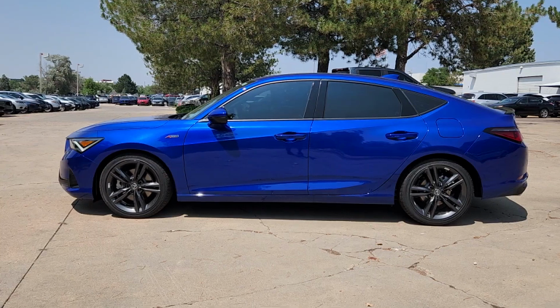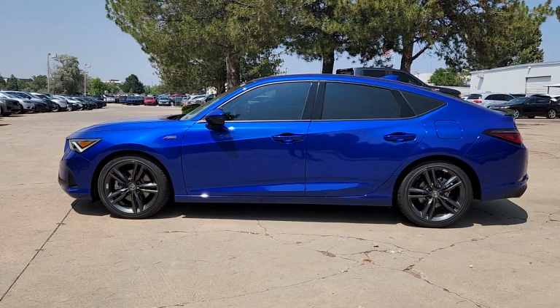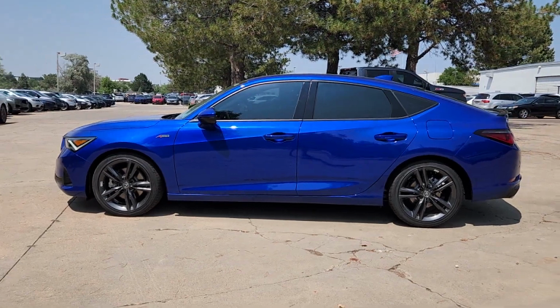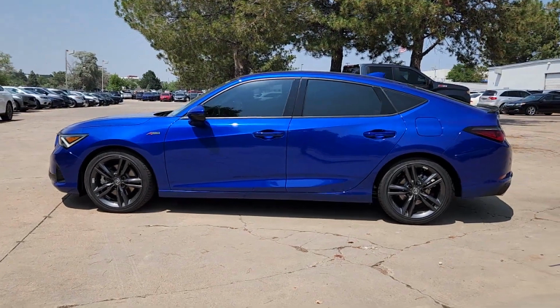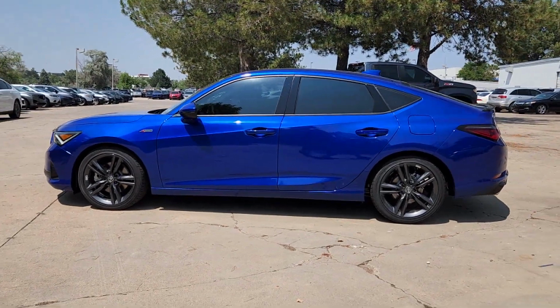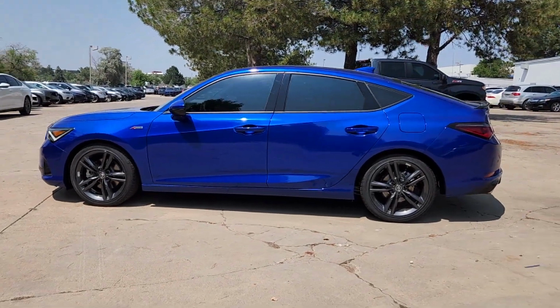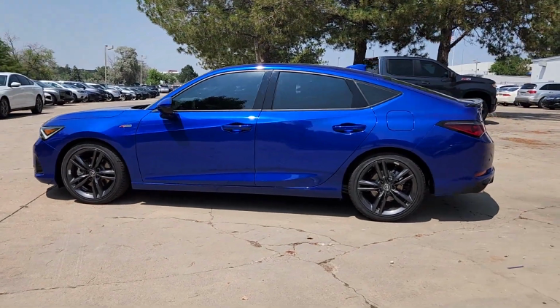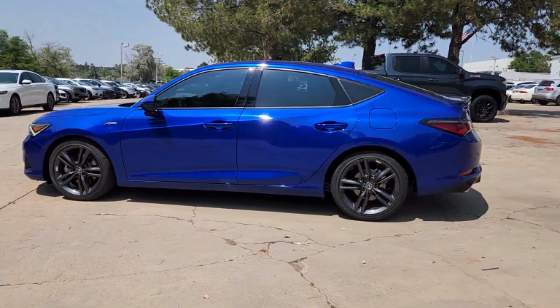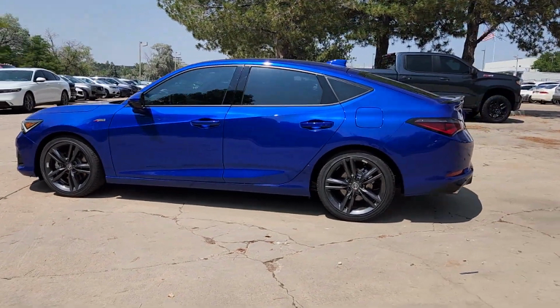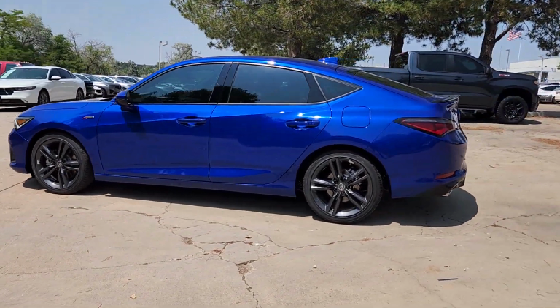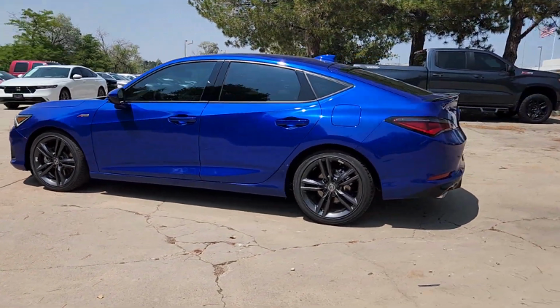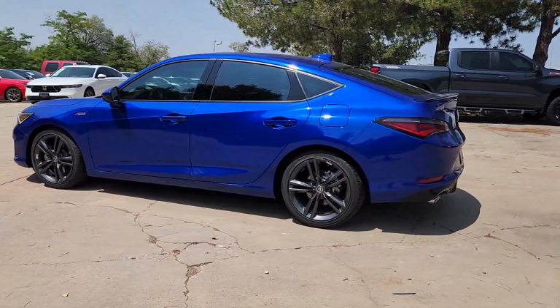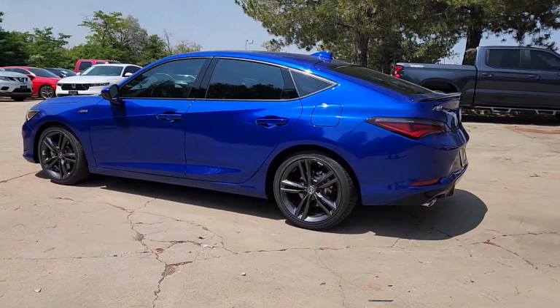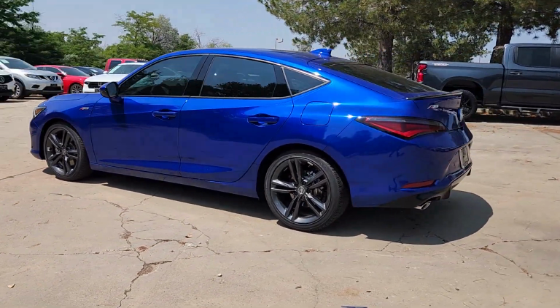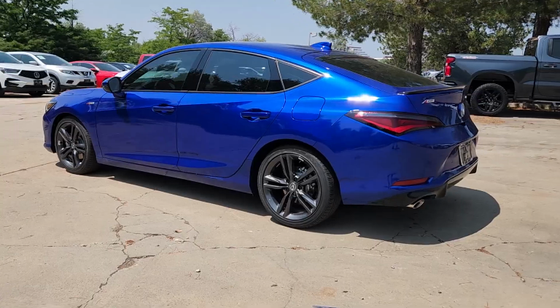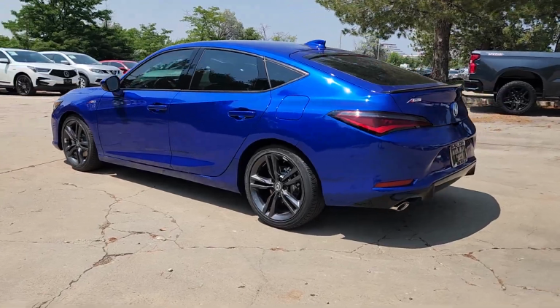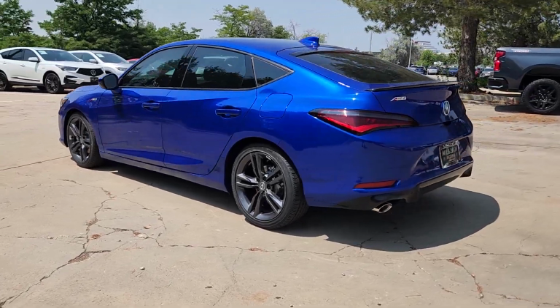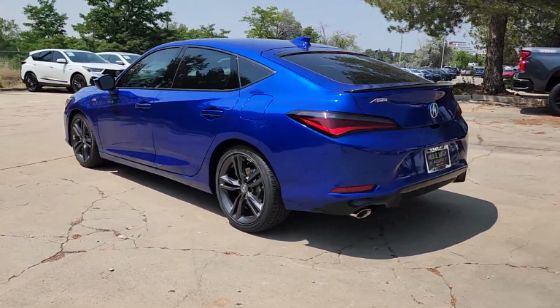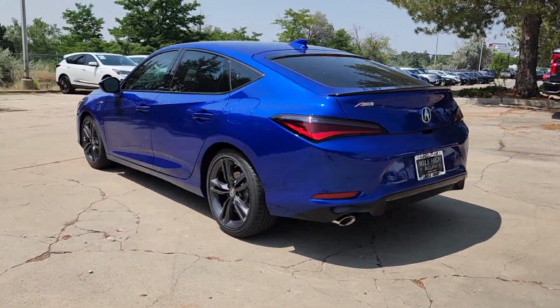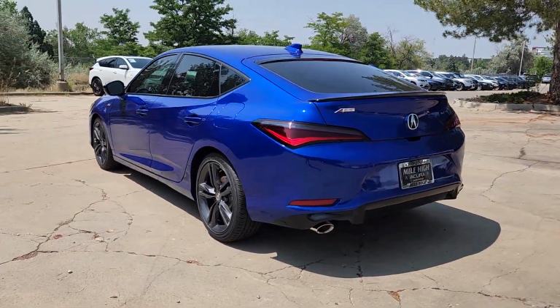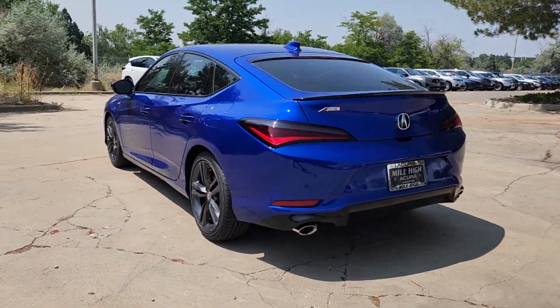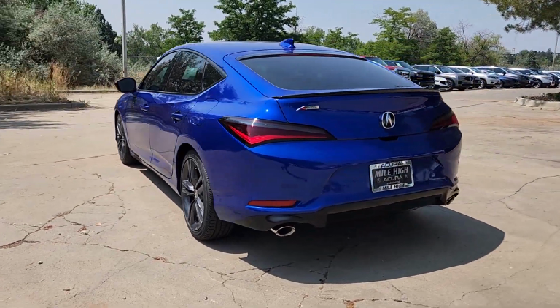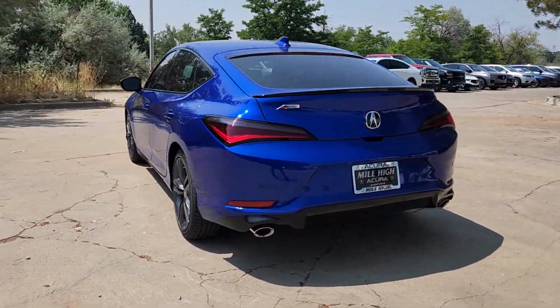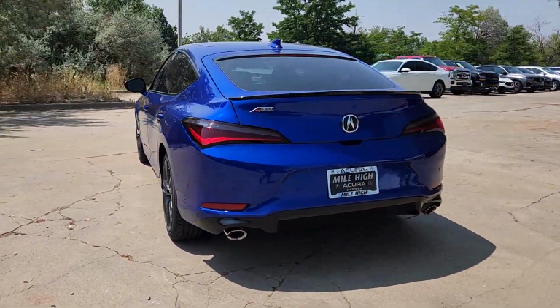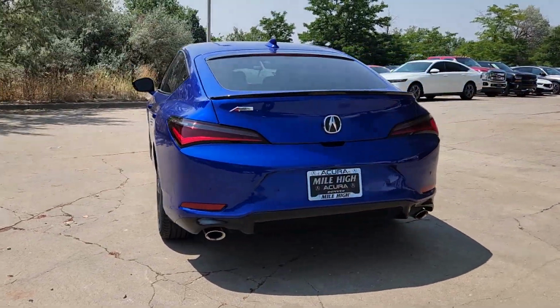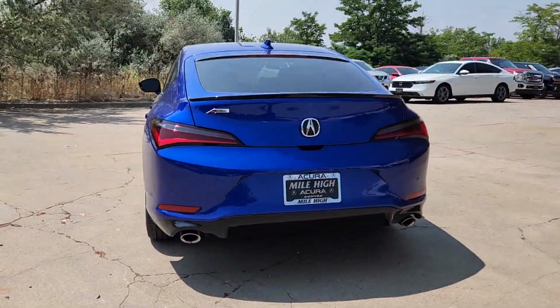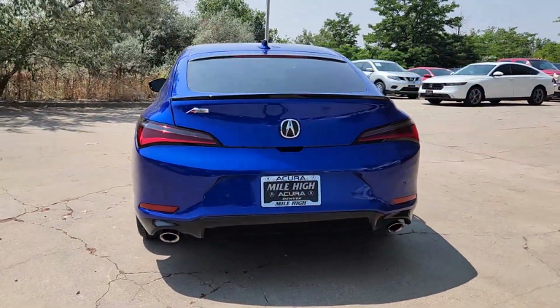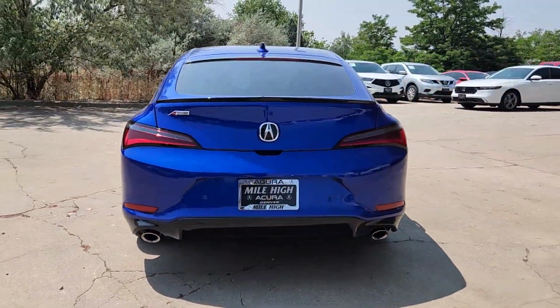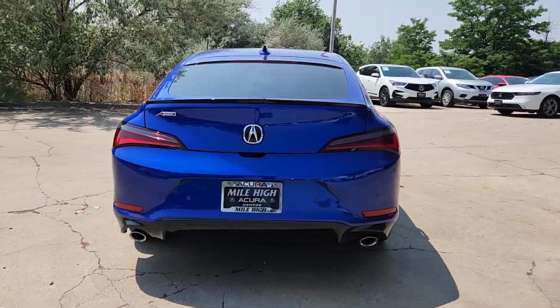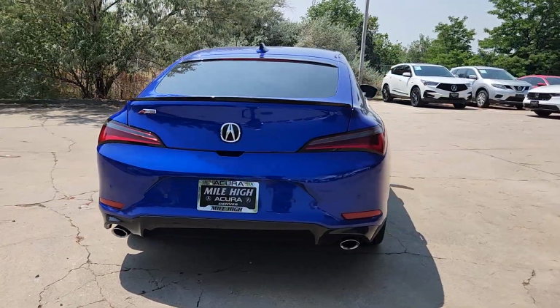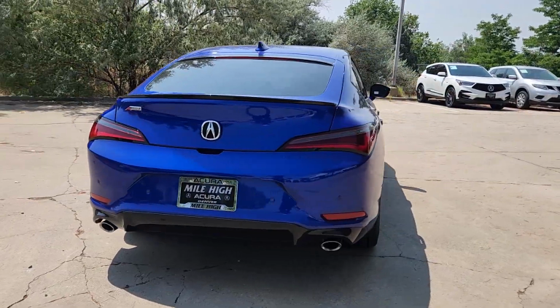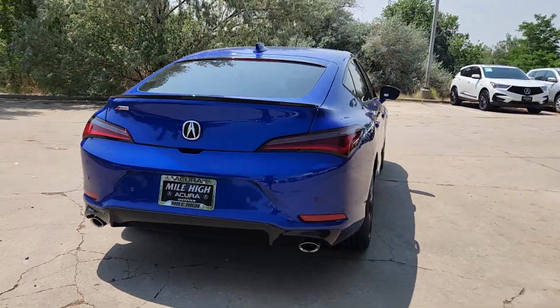Get into a car with value. 2025 Acura Integra. This powerful Integra is all about premium style and satisfying performance.